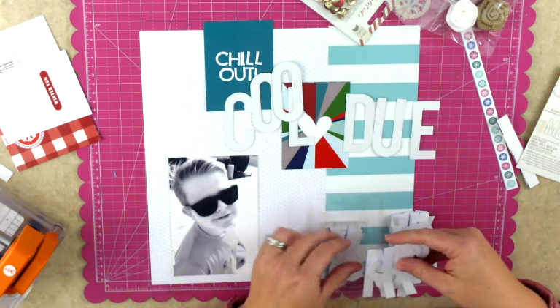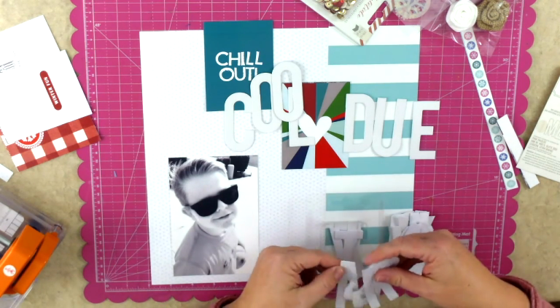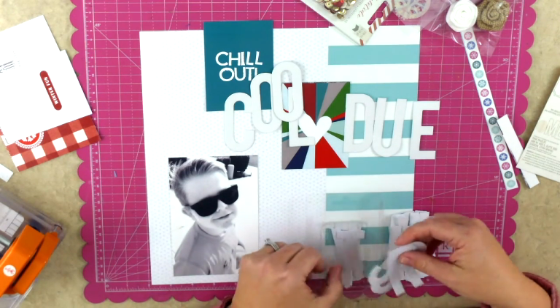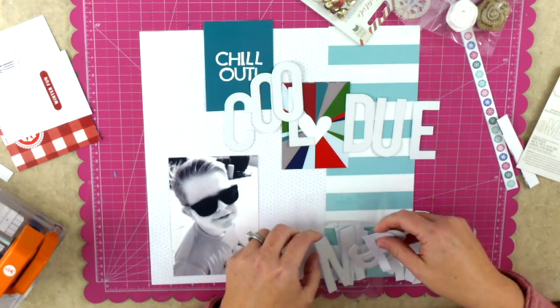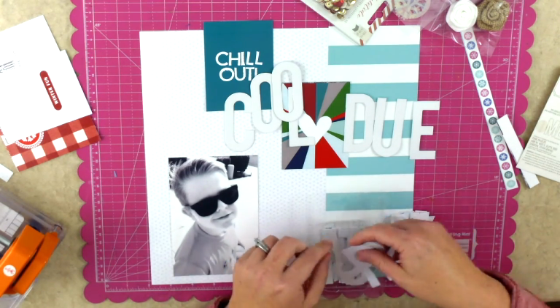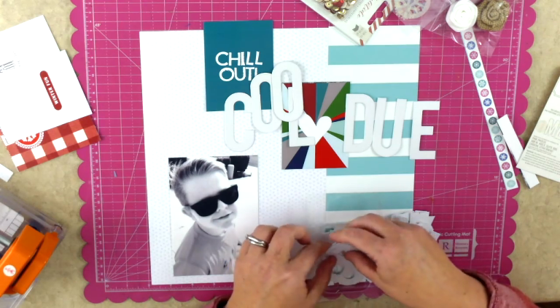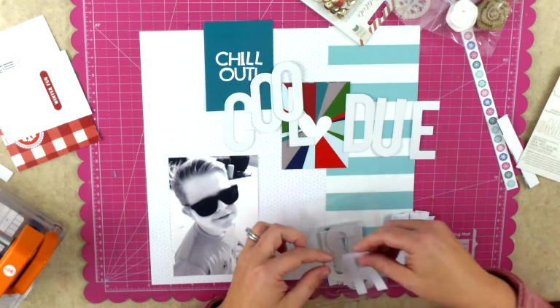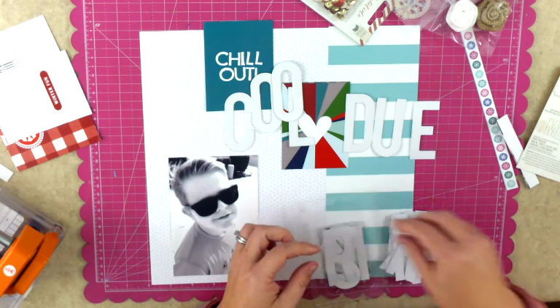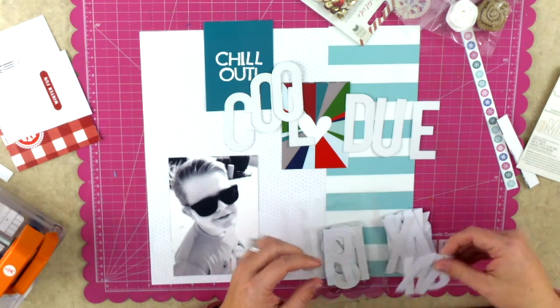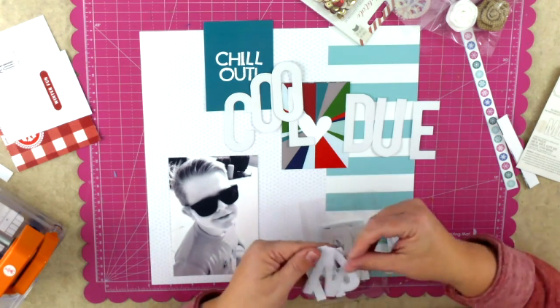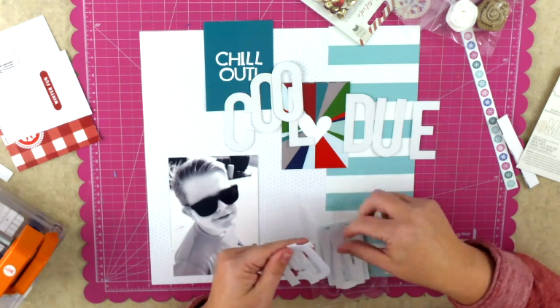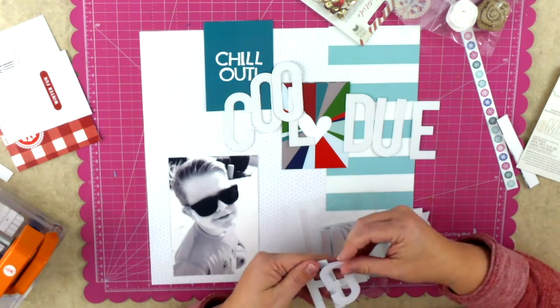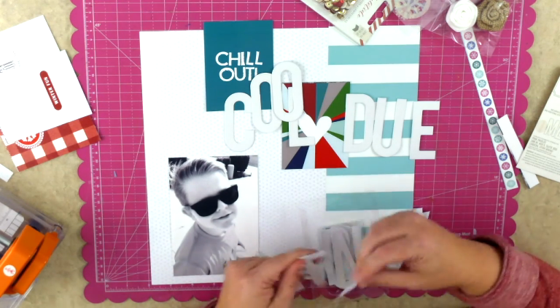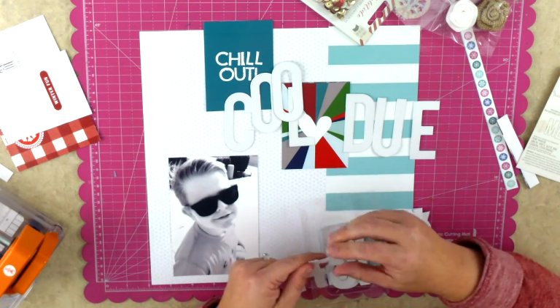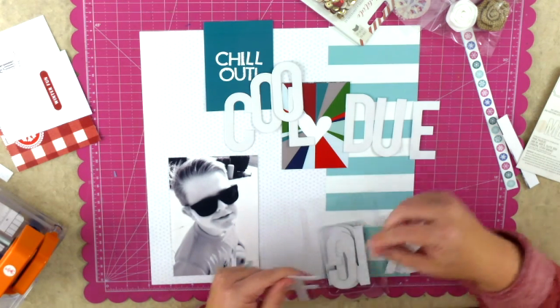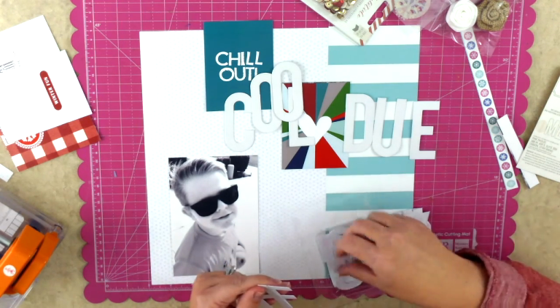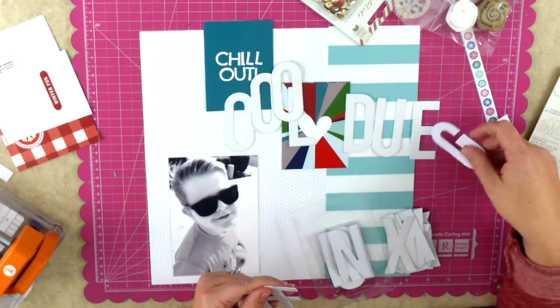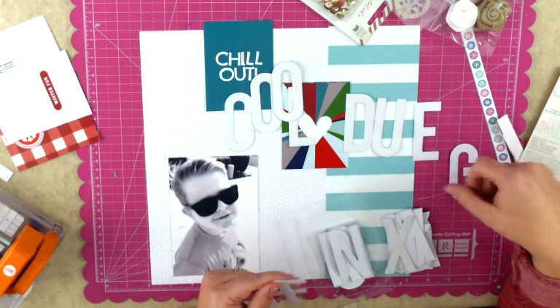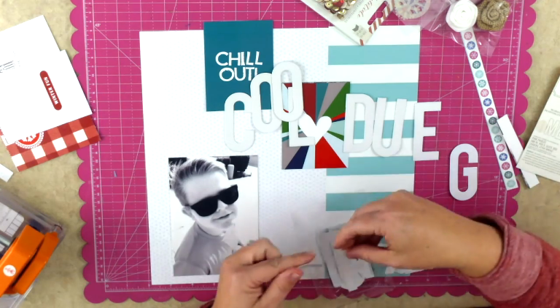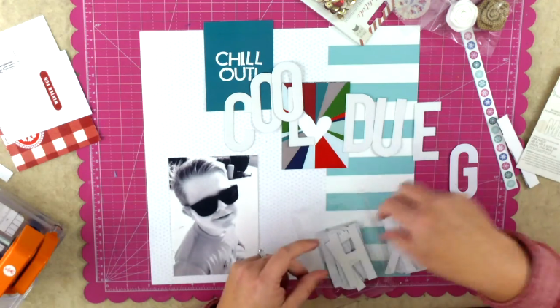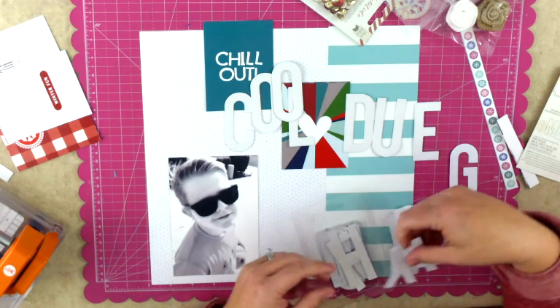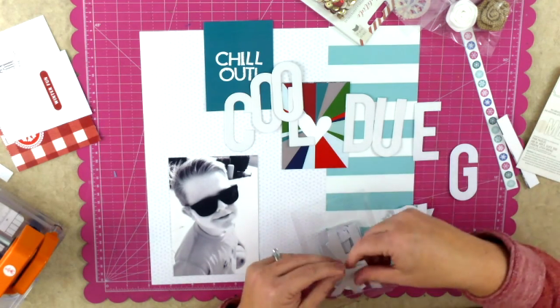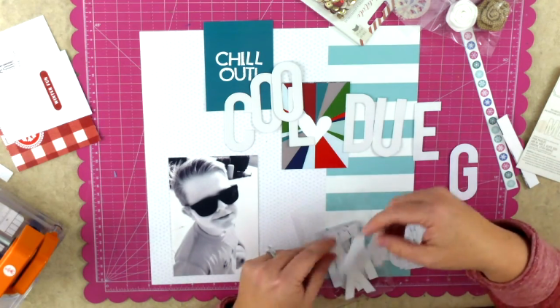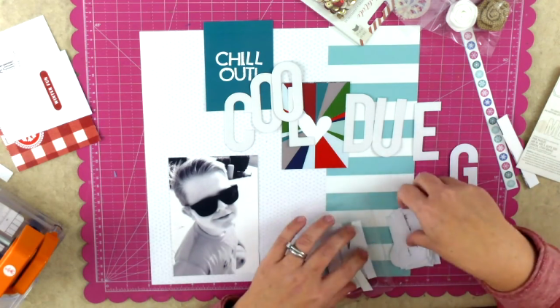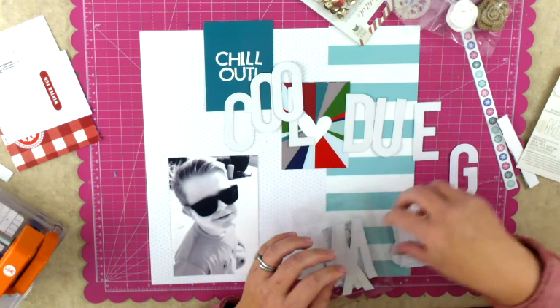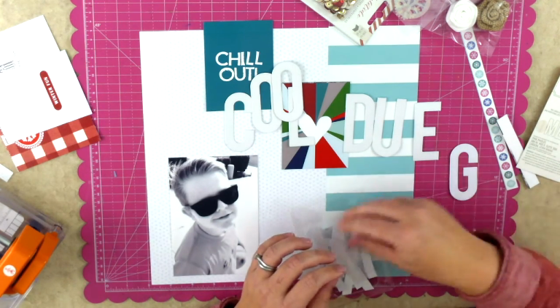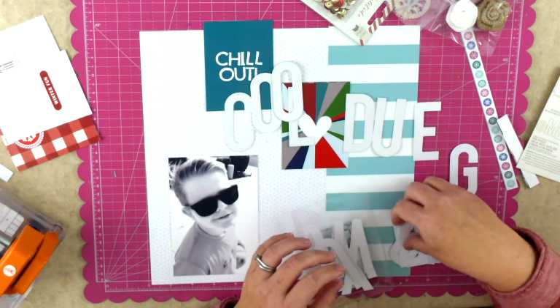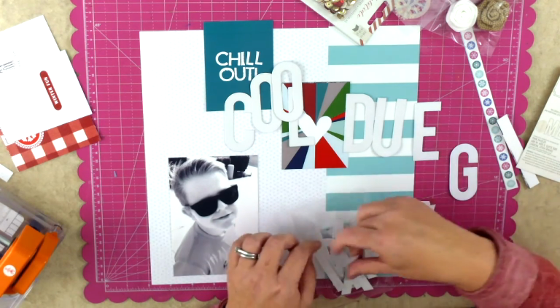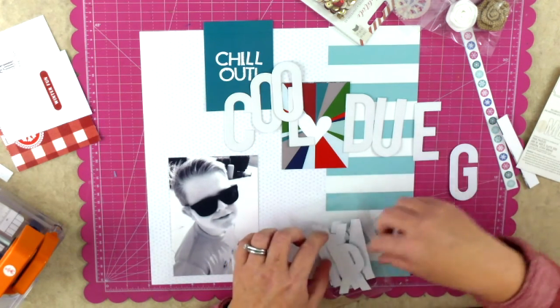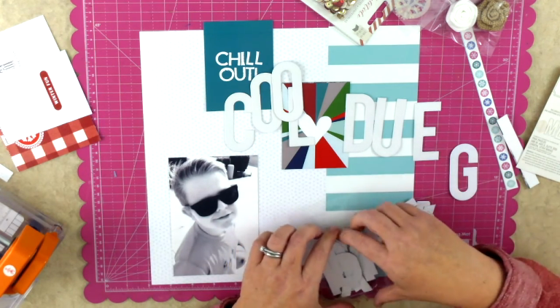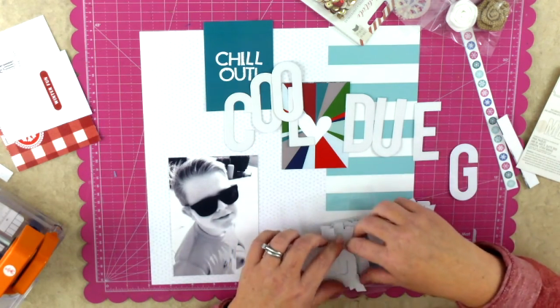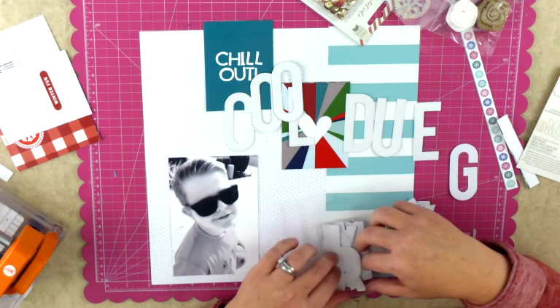I just can't spell out 'dude' so that's okay. We'll just have to be patient while I look through all of those alphas in order to spell out 'cool guy.'